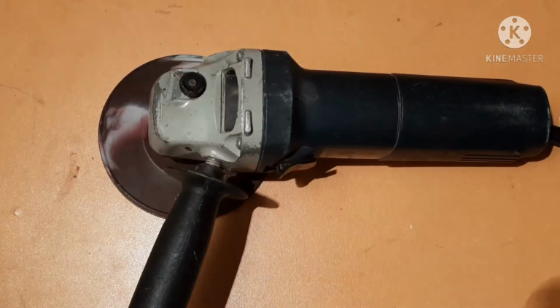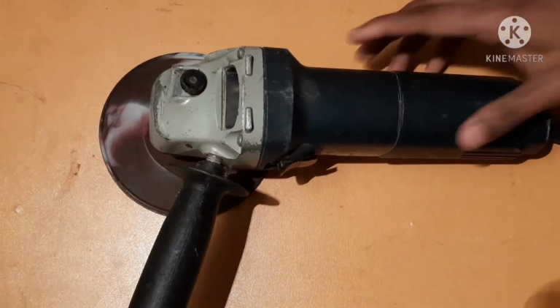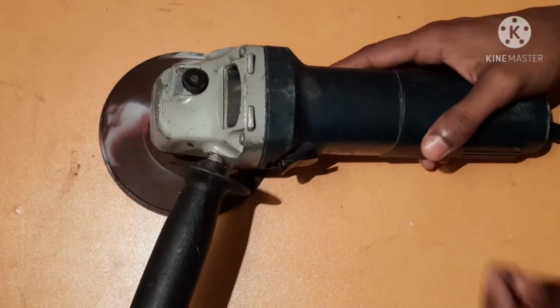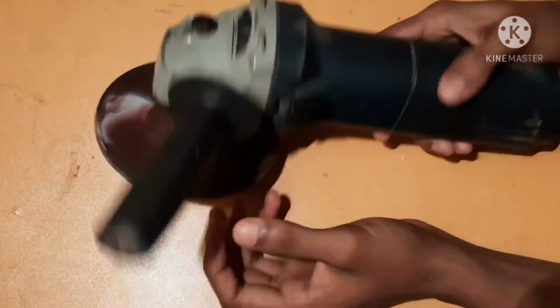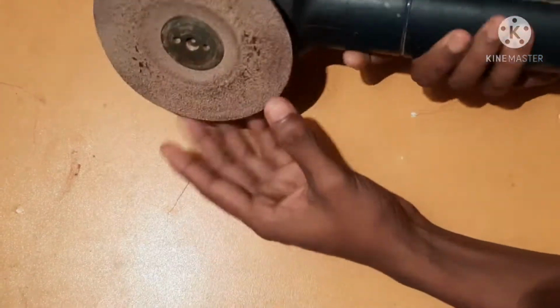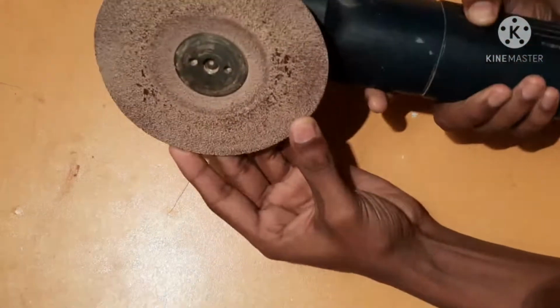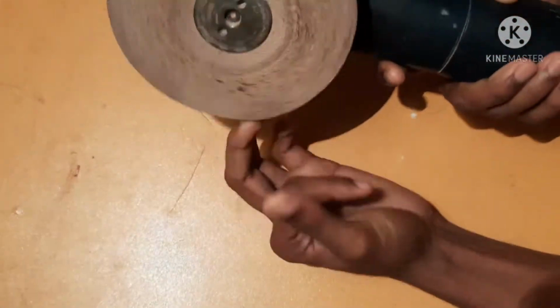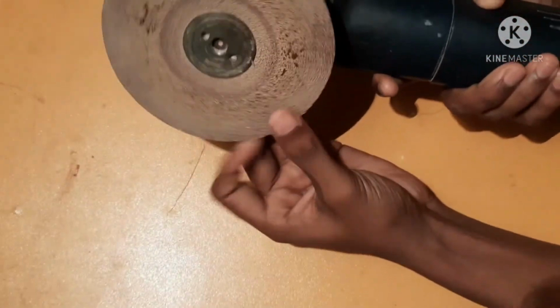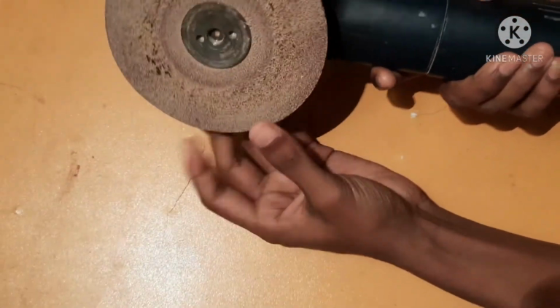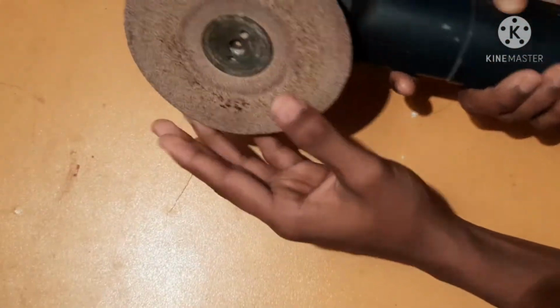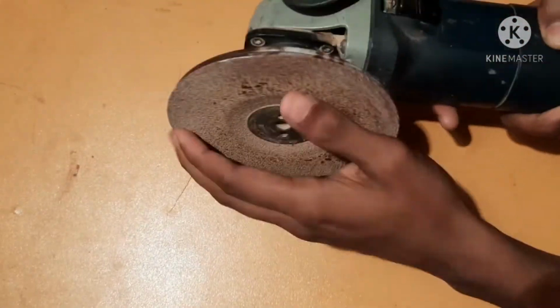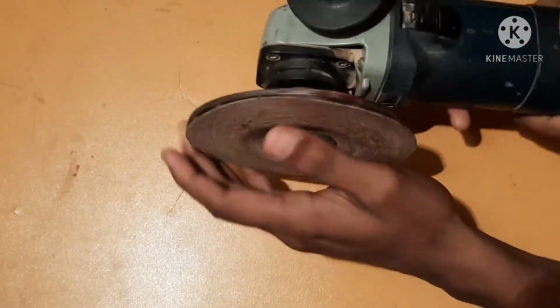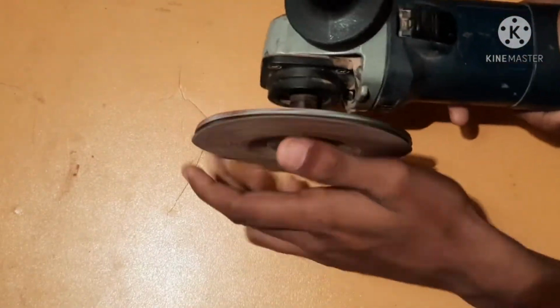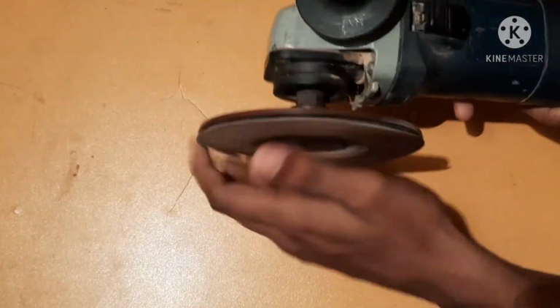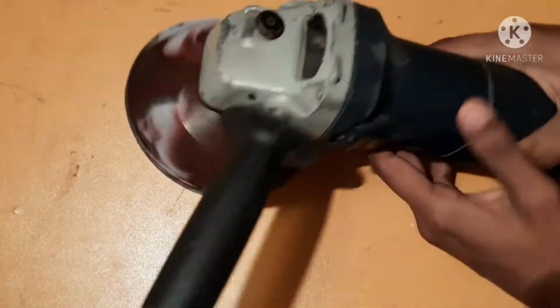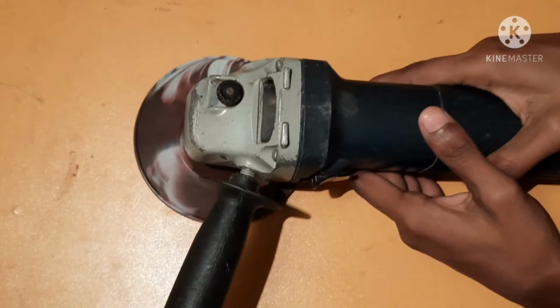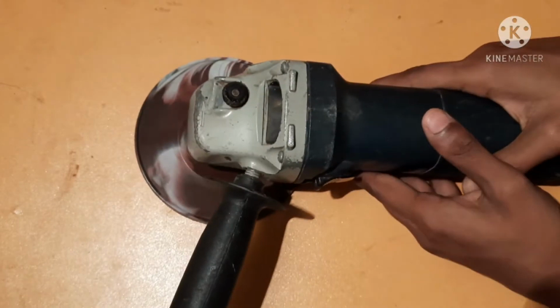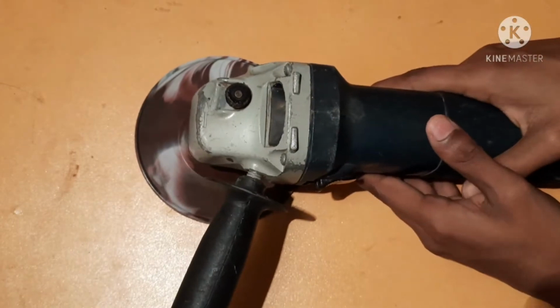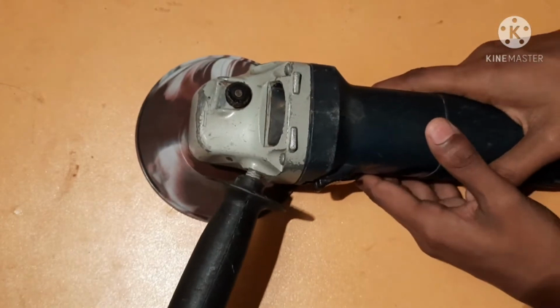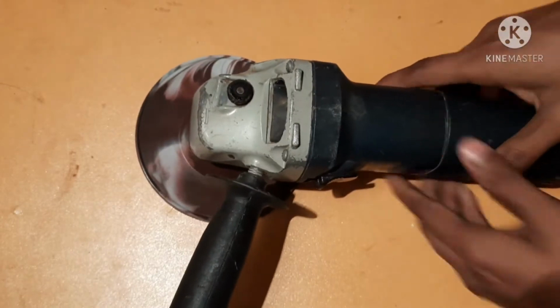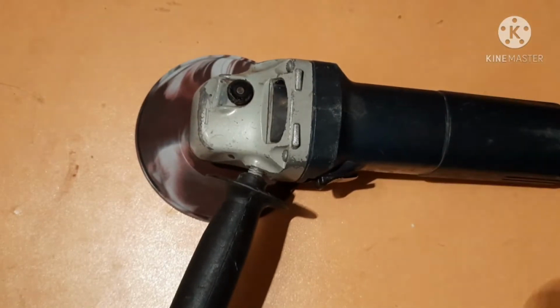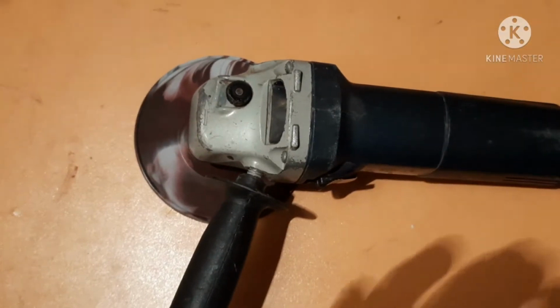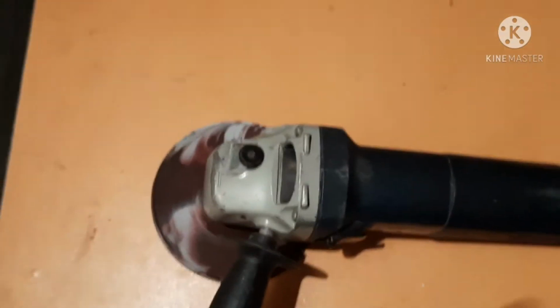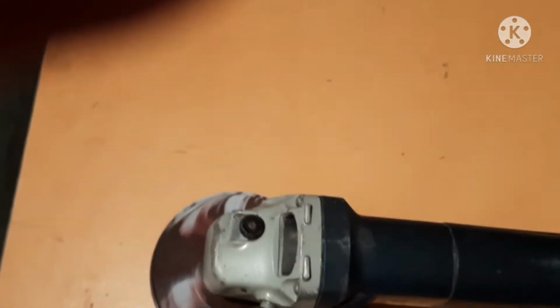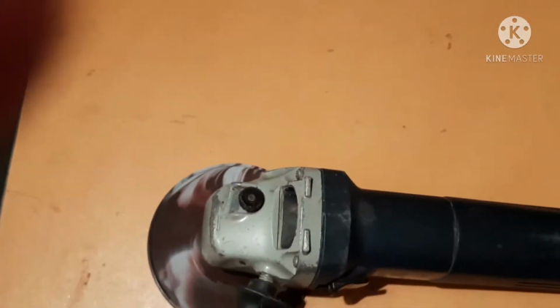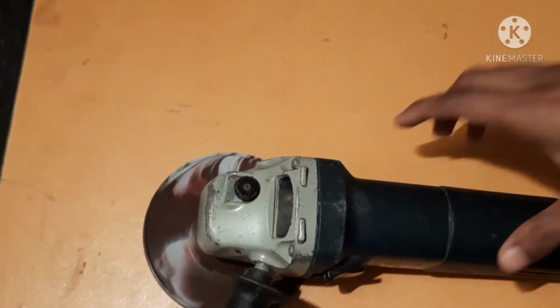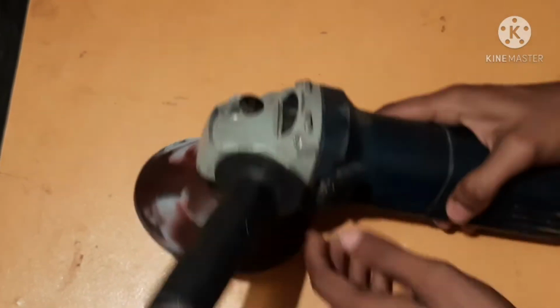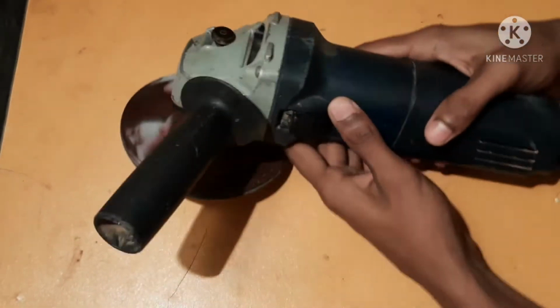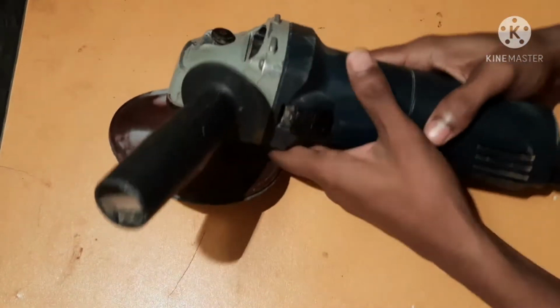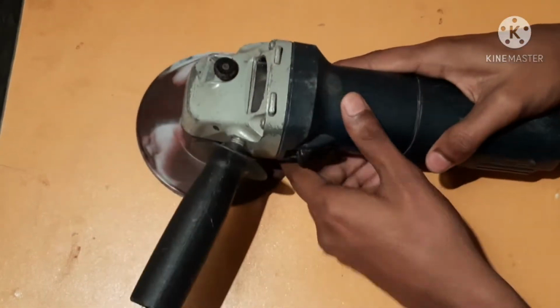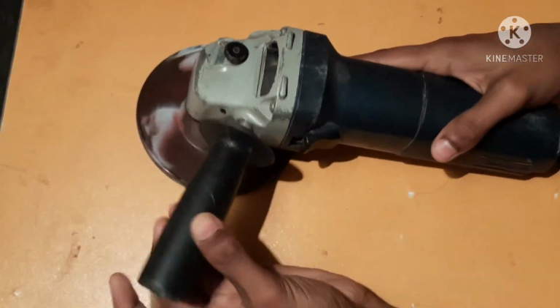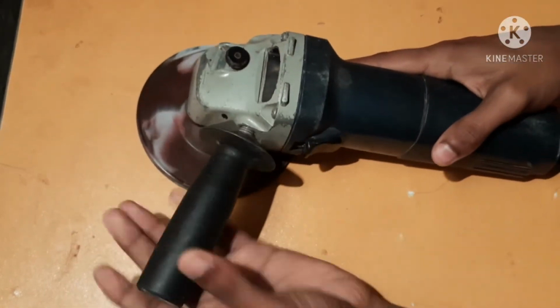Okay guys, in this video I want to show inside the universal motor of a cutting machine and the construction details of the cutting machine. Let's start our video.